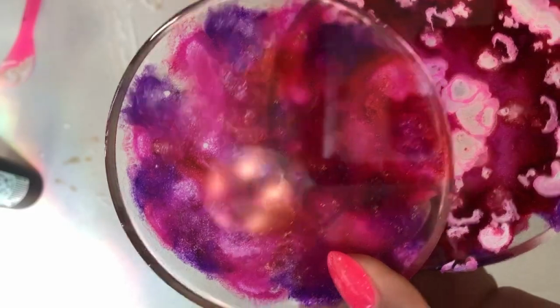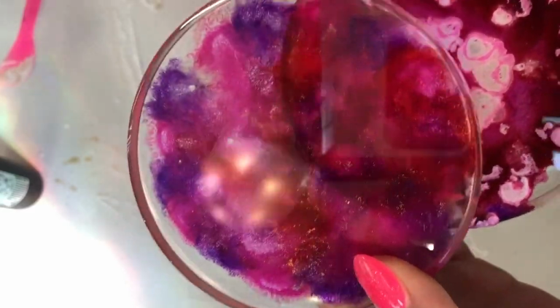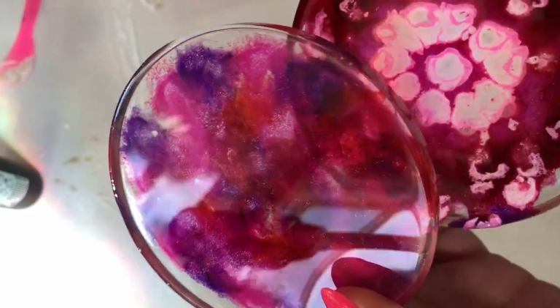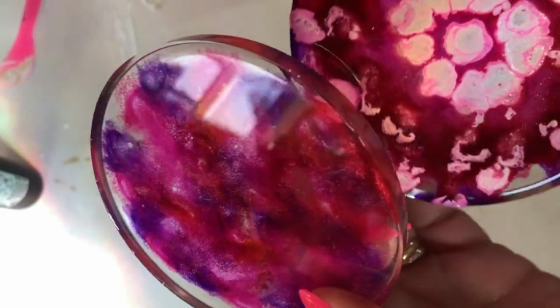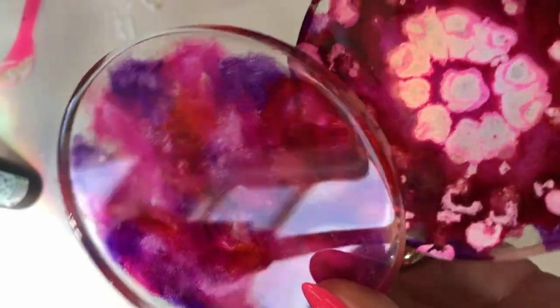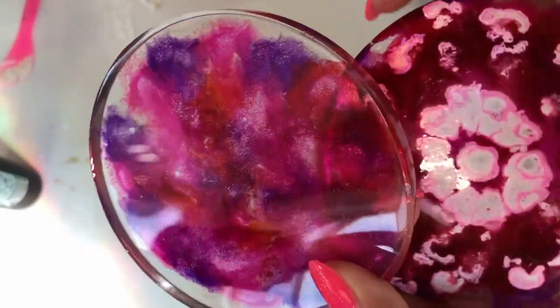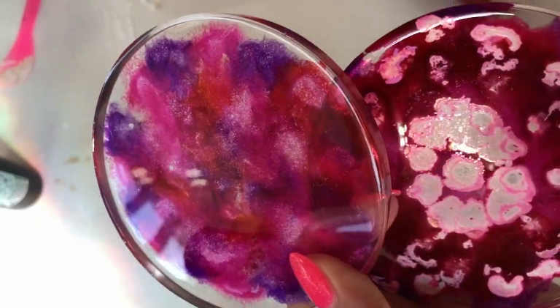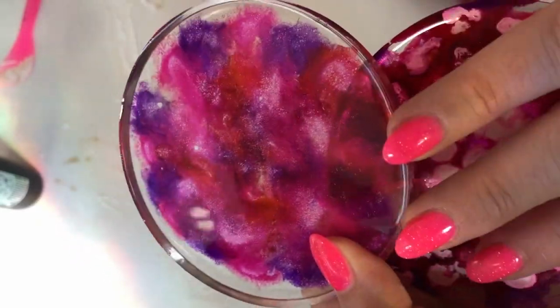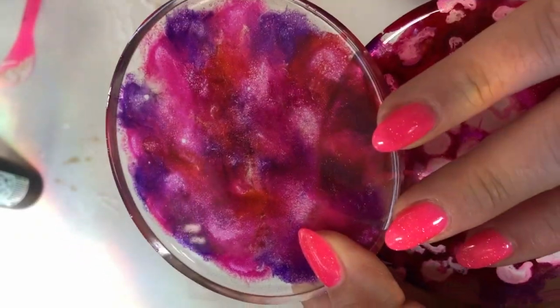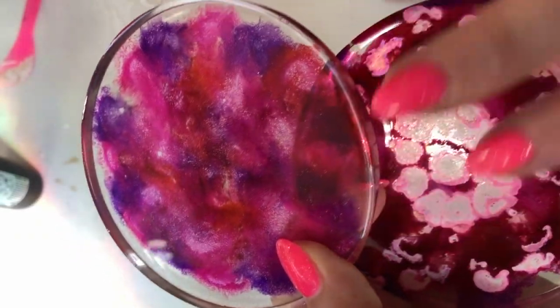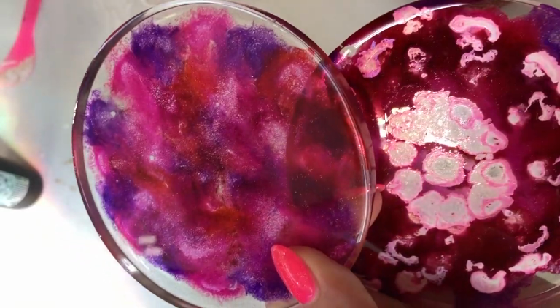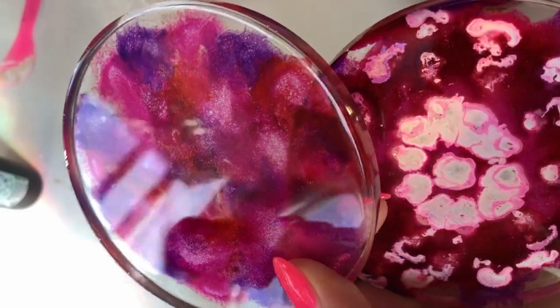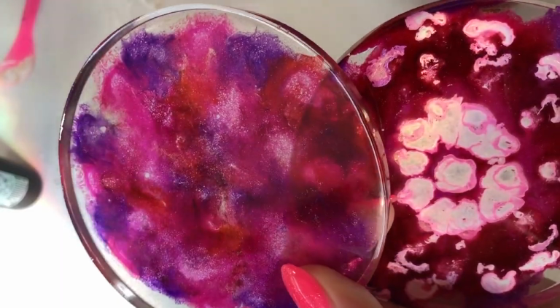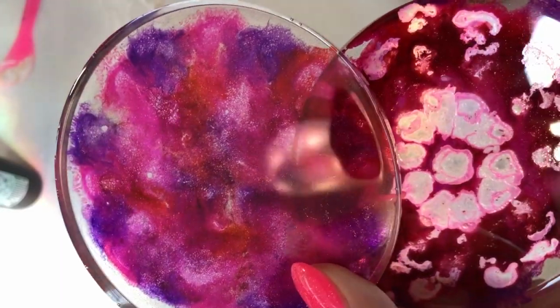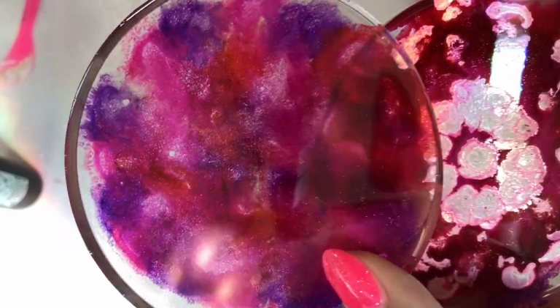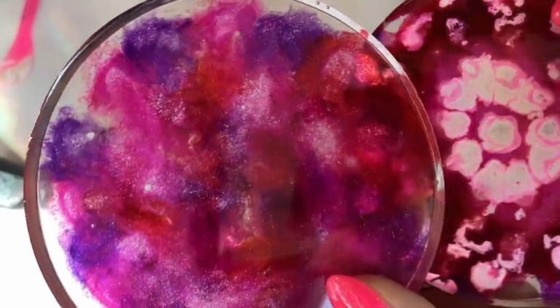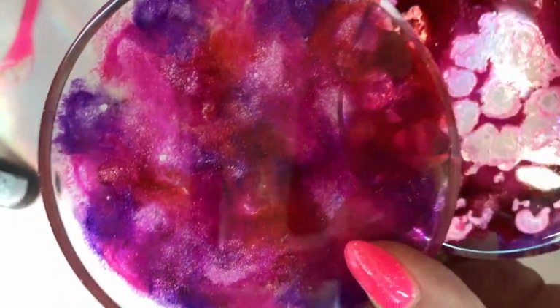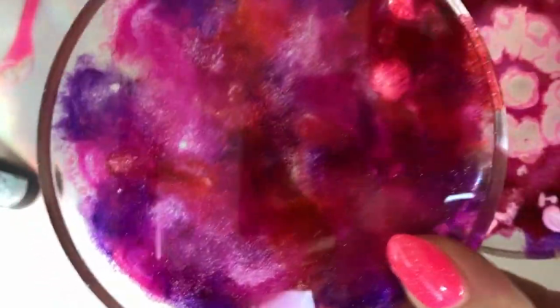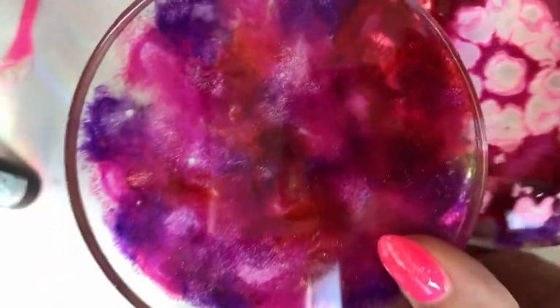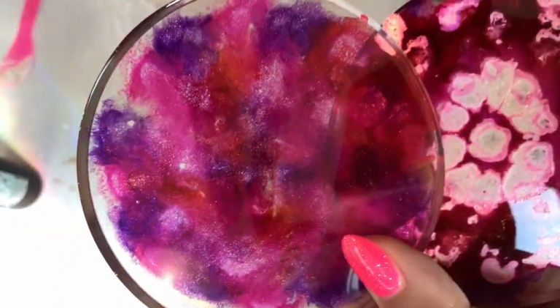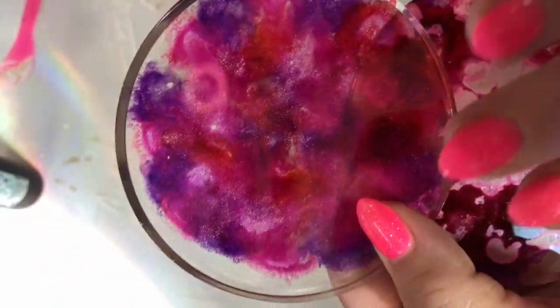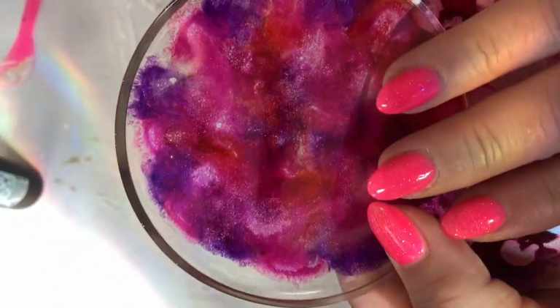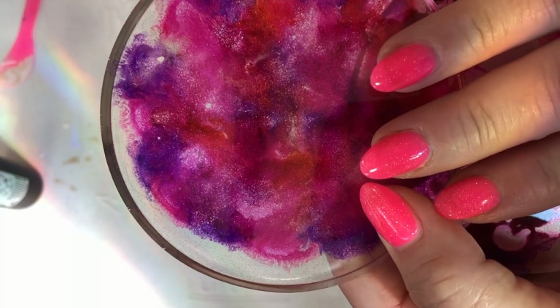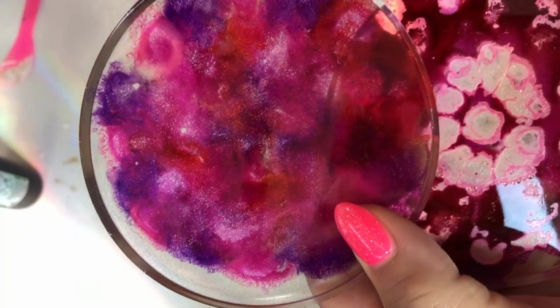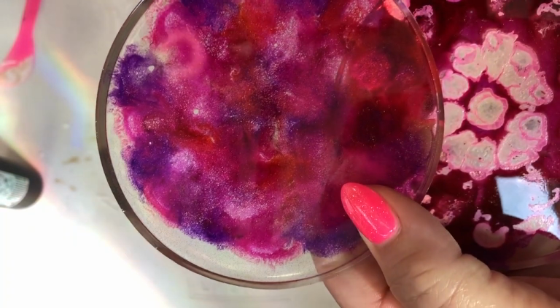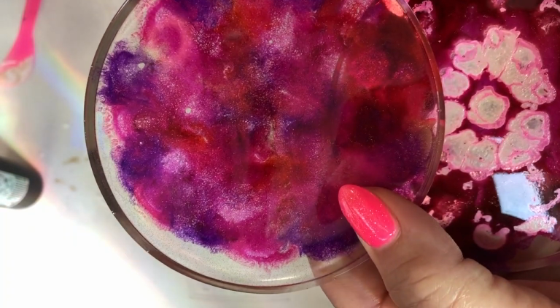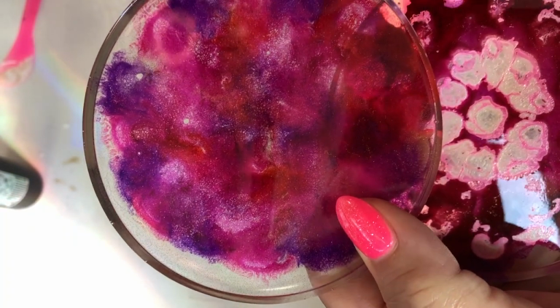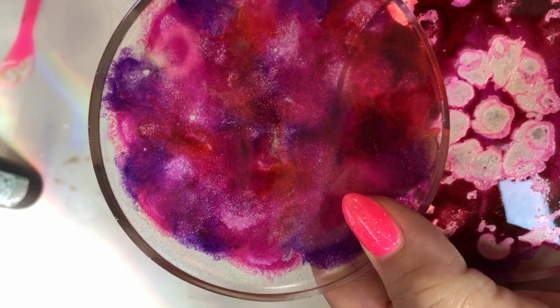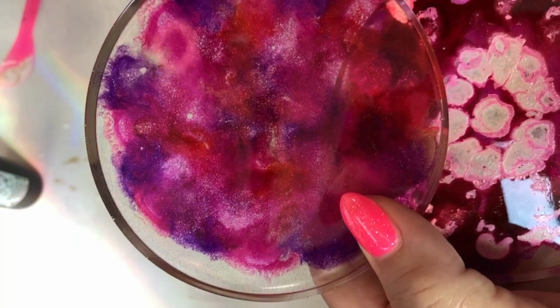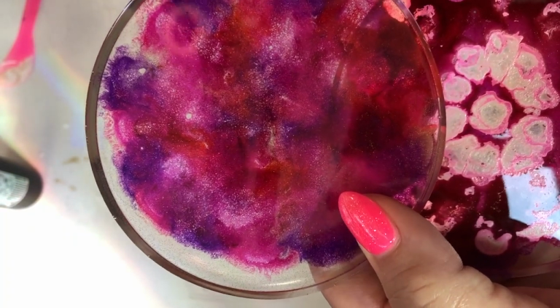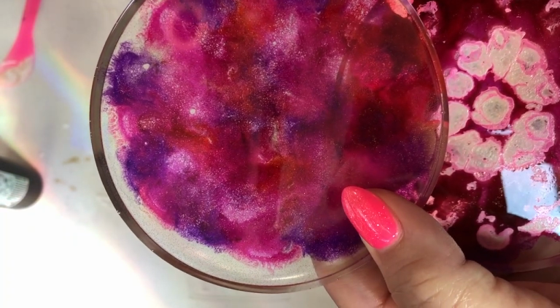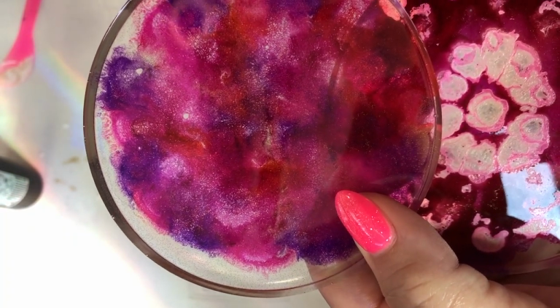Everyone, hang on while I try to make petri molds out of the resin art alcohol ink. How well does it take? How well does it go through? We will find out together. Hang on tight. Subscribe and hit that bell. Let's have some fun.